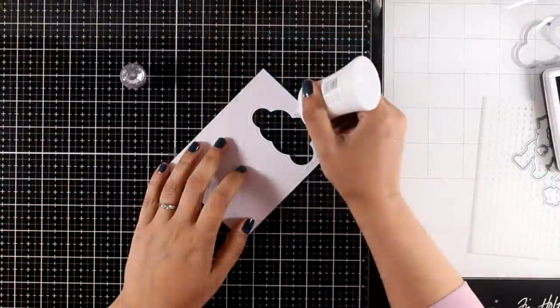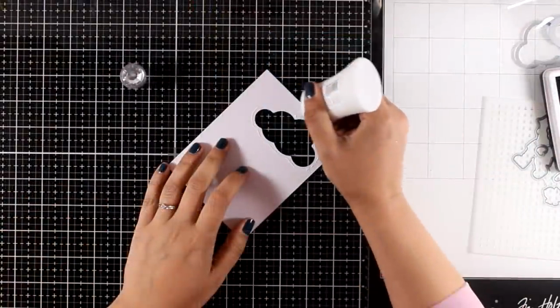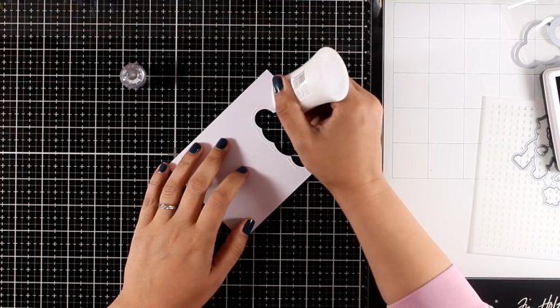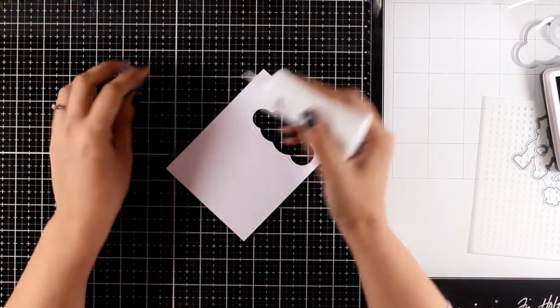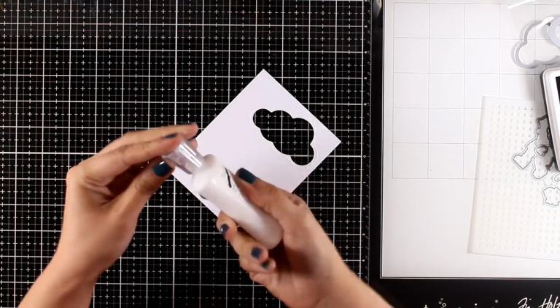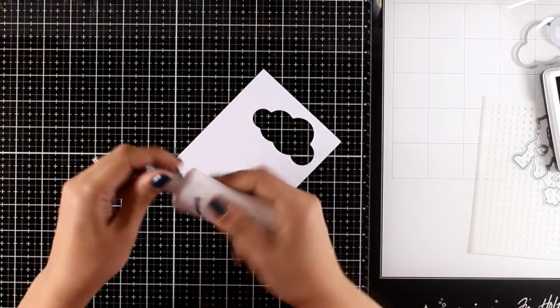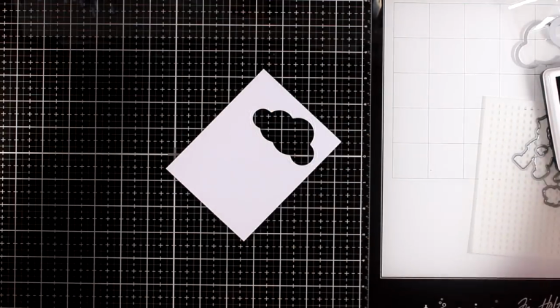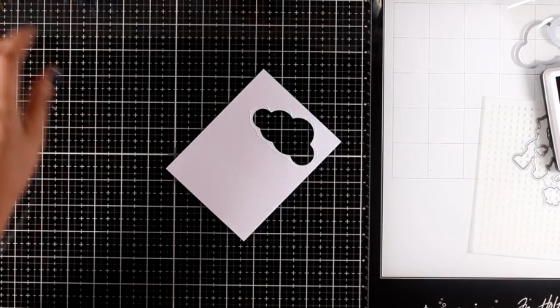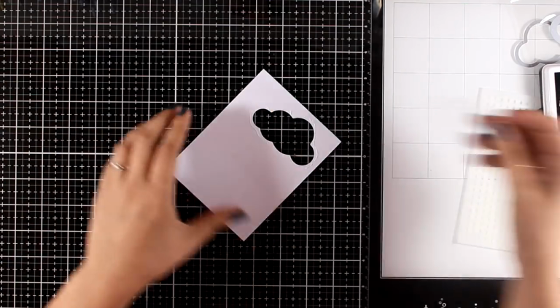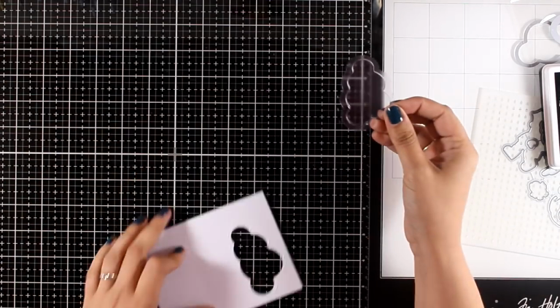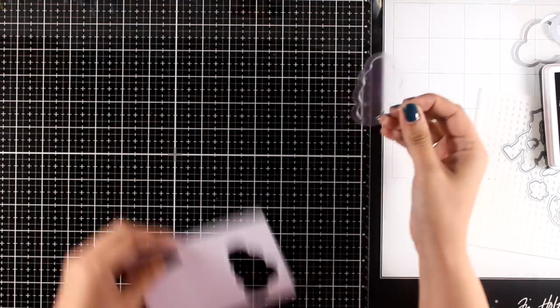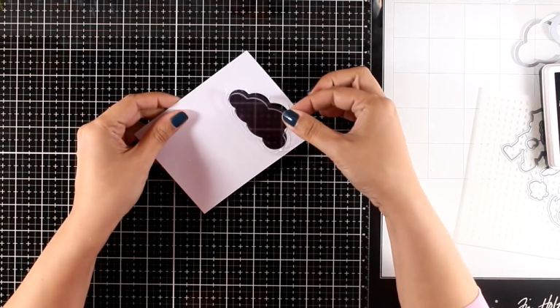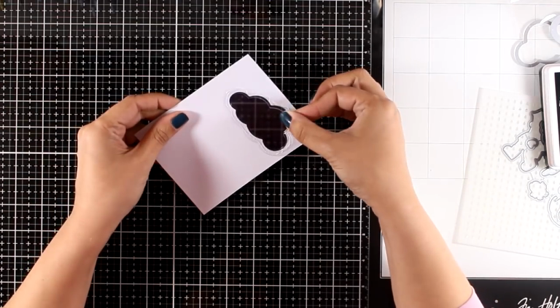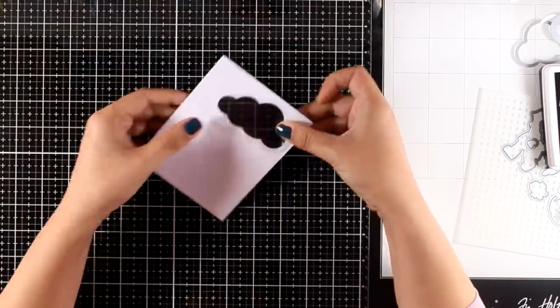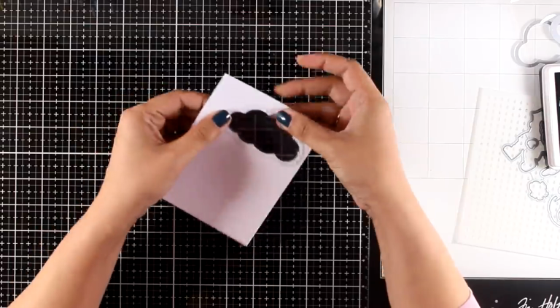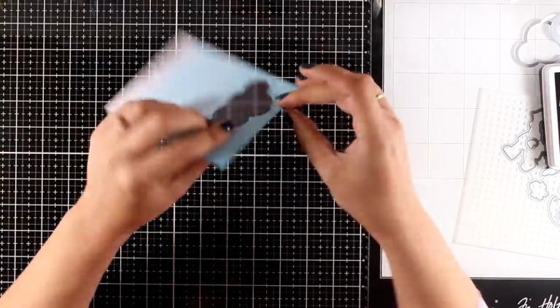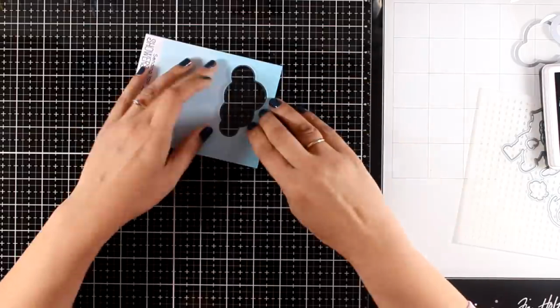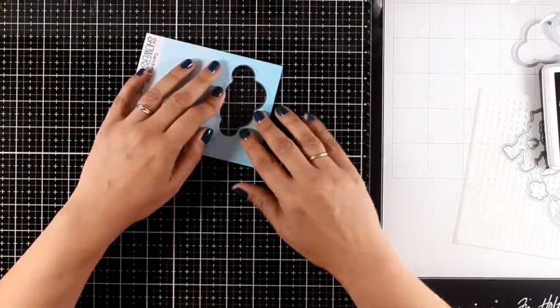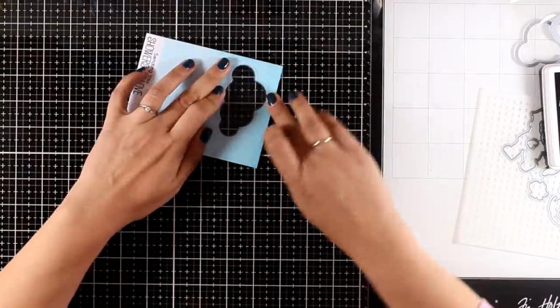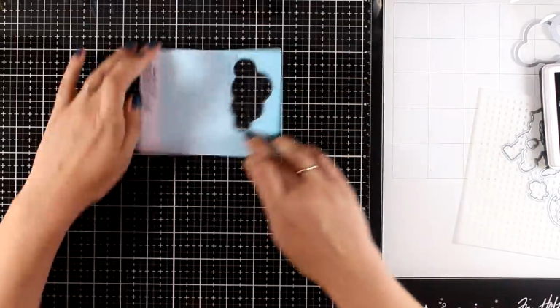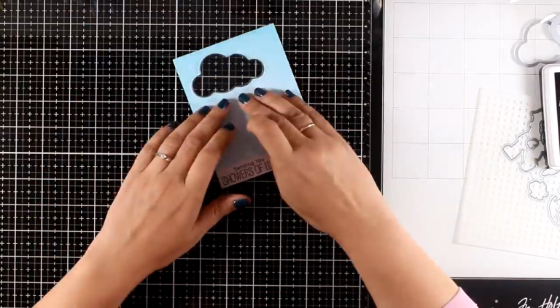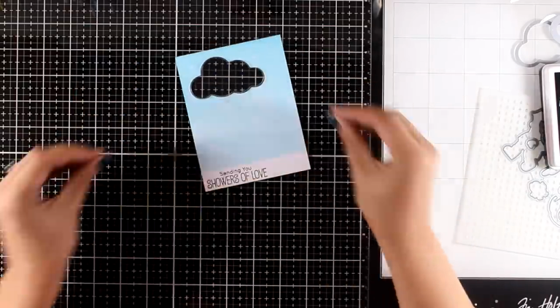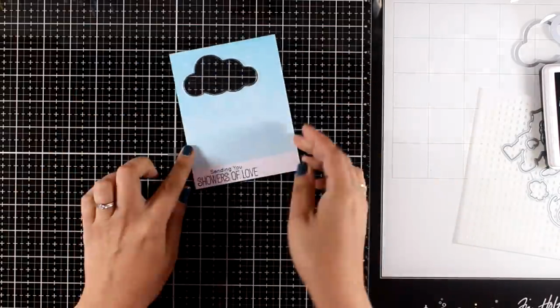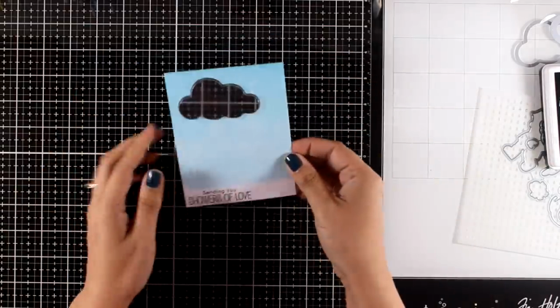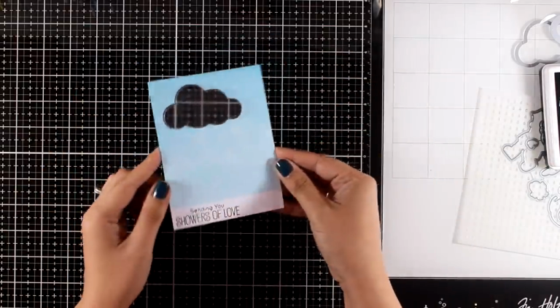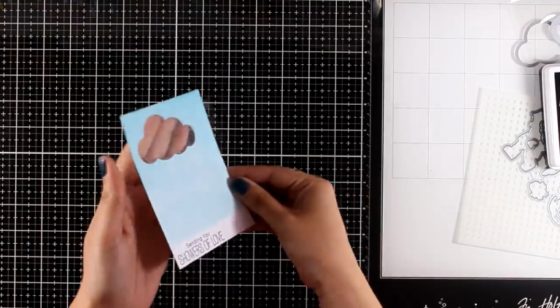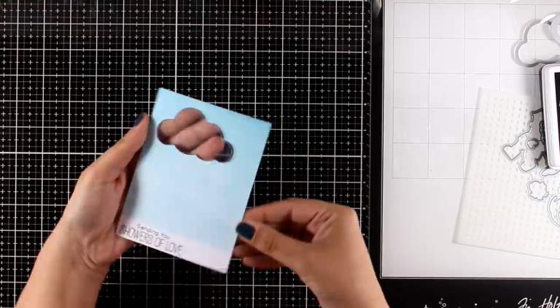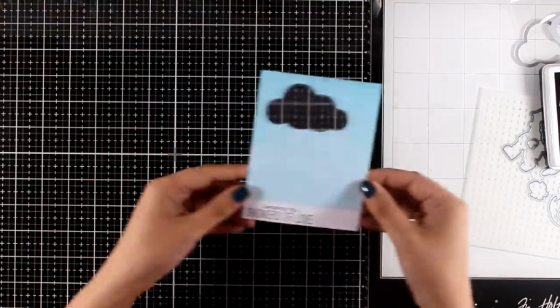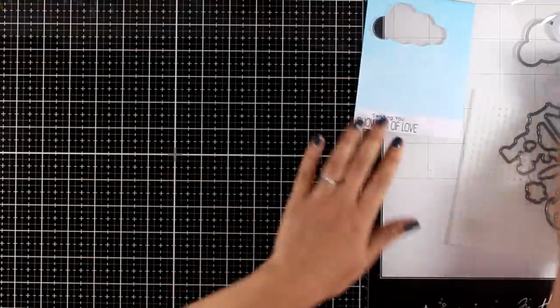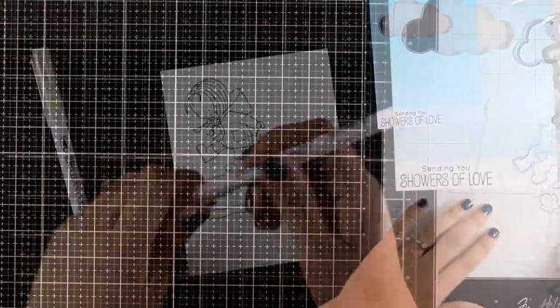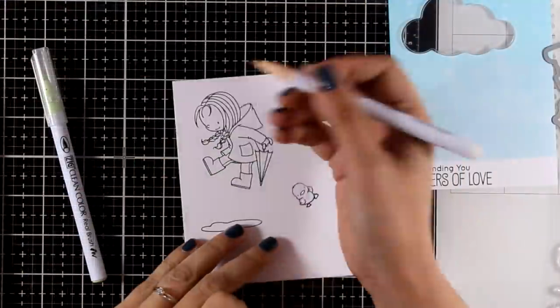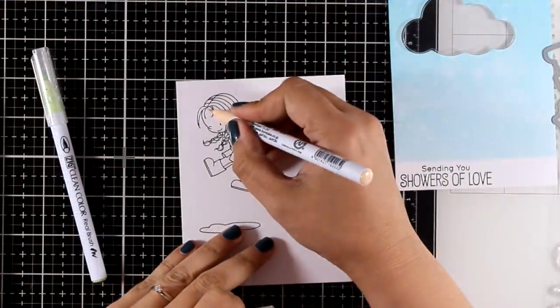Now I will create my shaker window. I'm adding some white Nouveau Deluxe glue at the back and the pouch fits nicely in there. I leave this panel on the side to dry and I will start working on my stamped image.